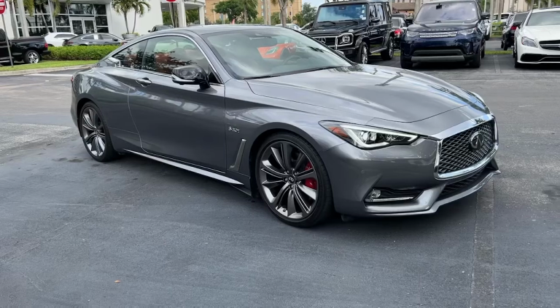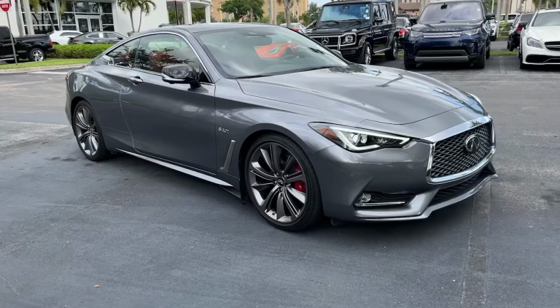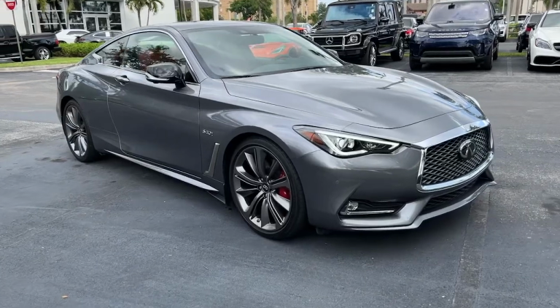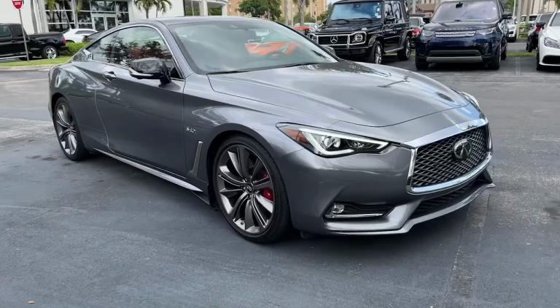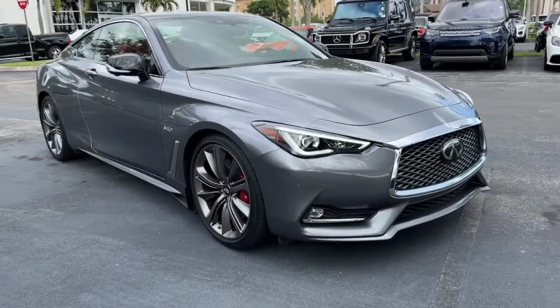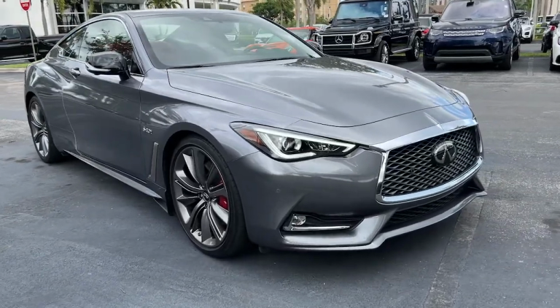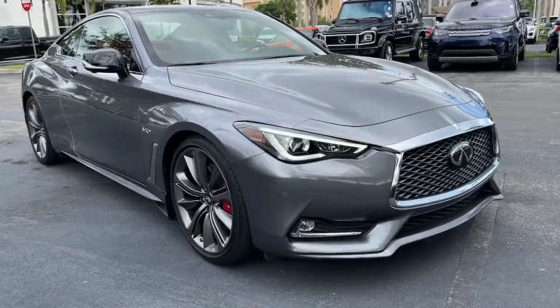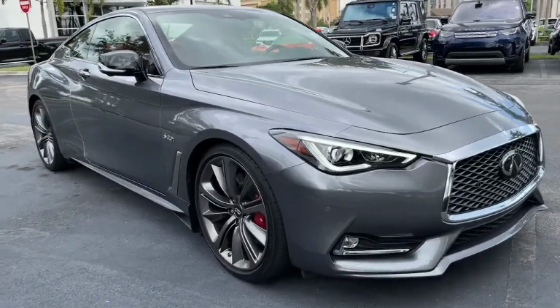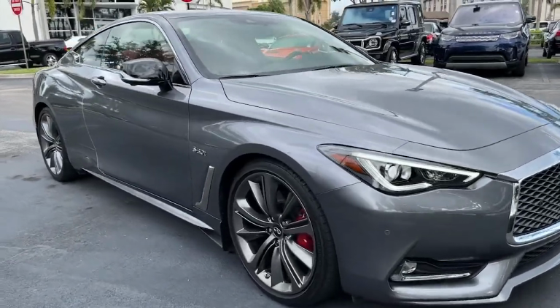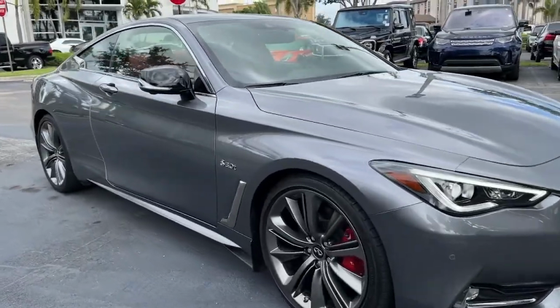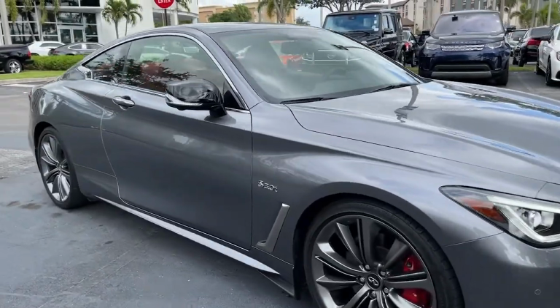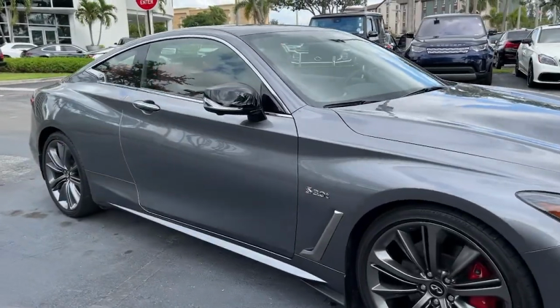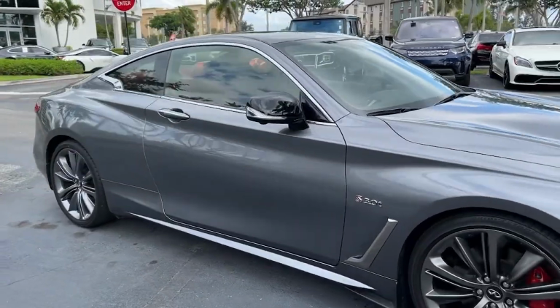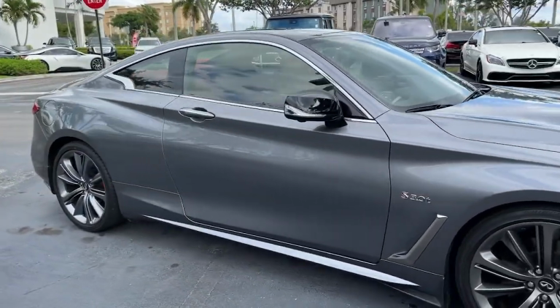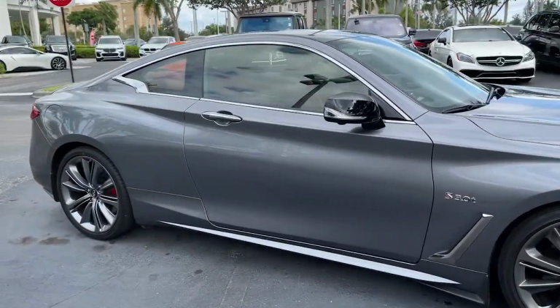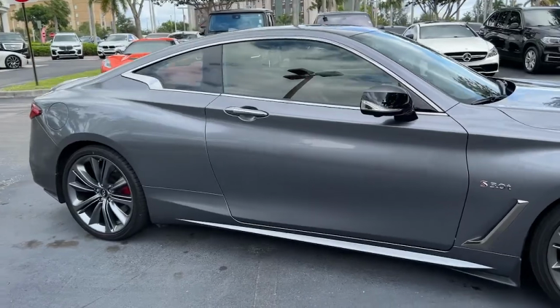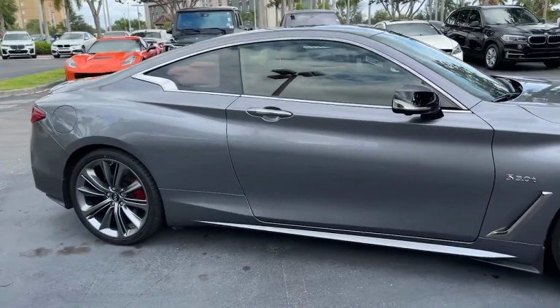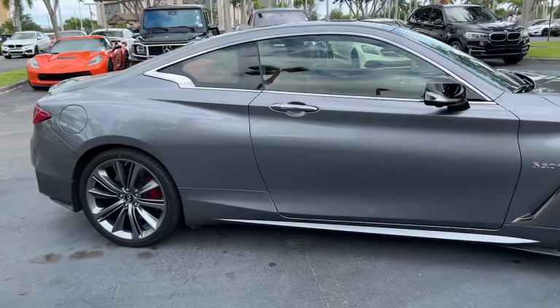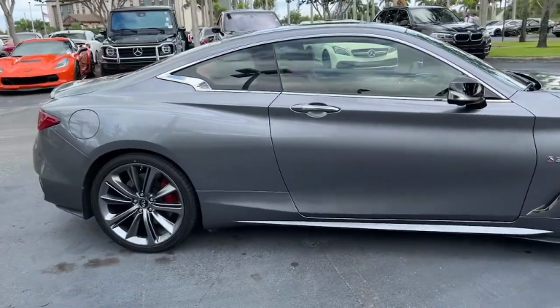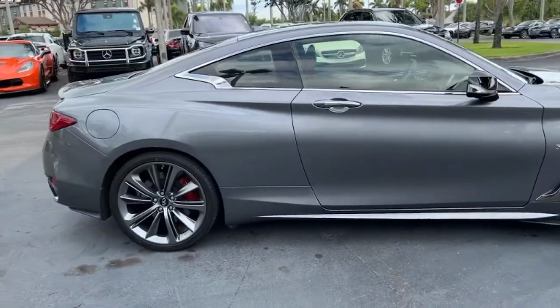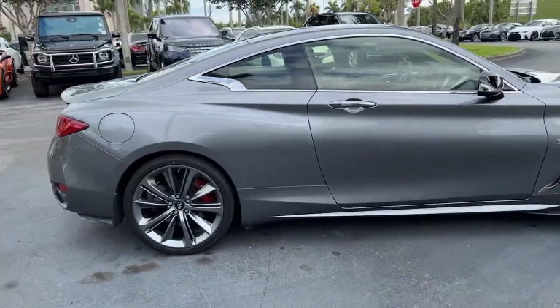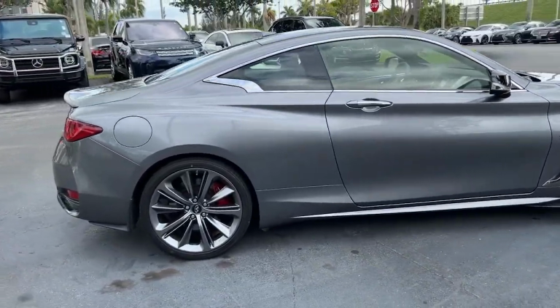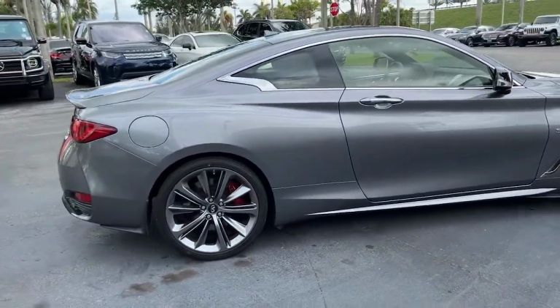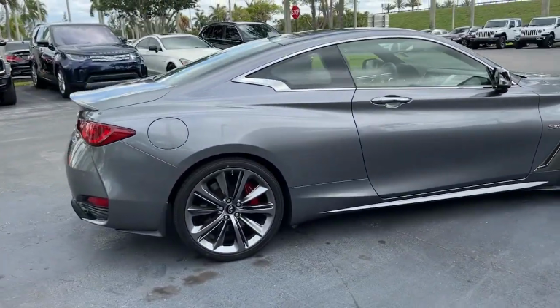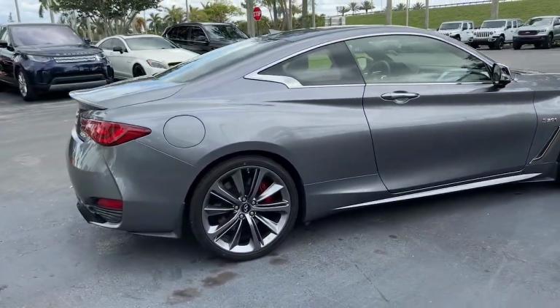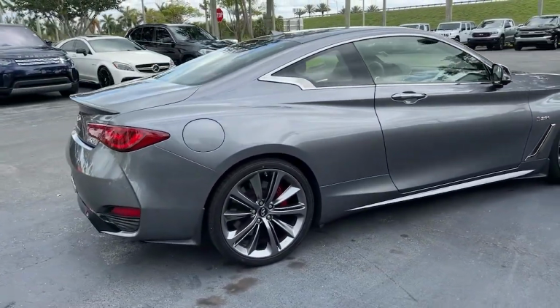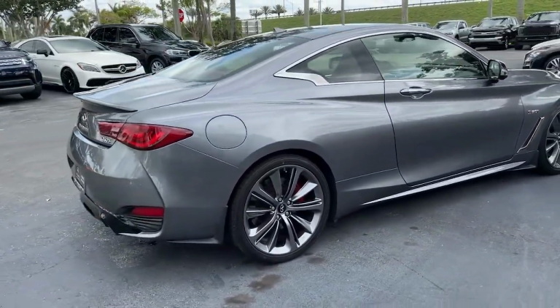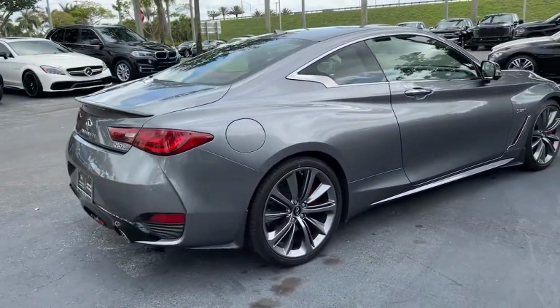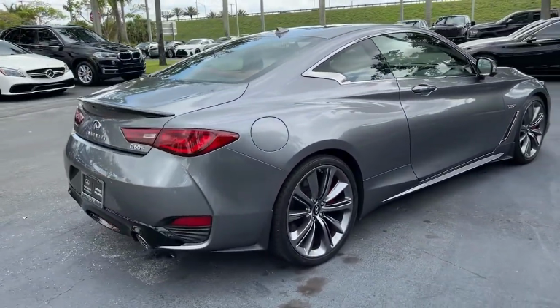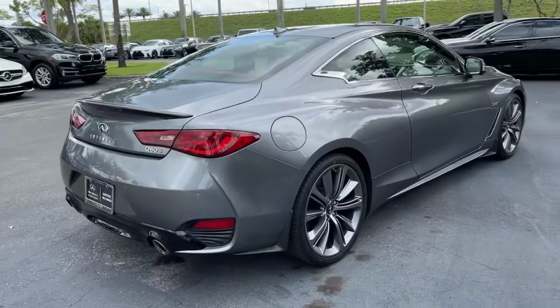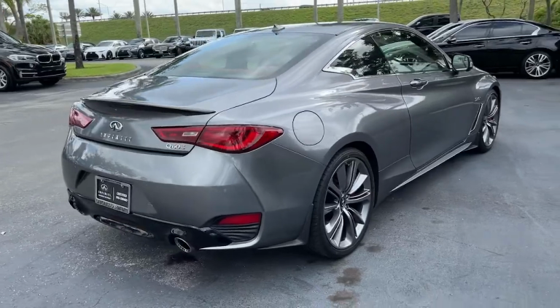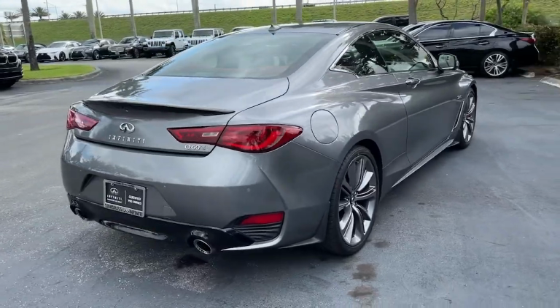Looking for your dream car? It could be the 2019 Infiniti Q60. With less than 15,000 miles on the odometer, this vehicle provides excellent value.